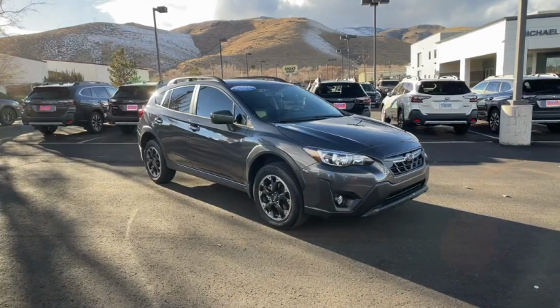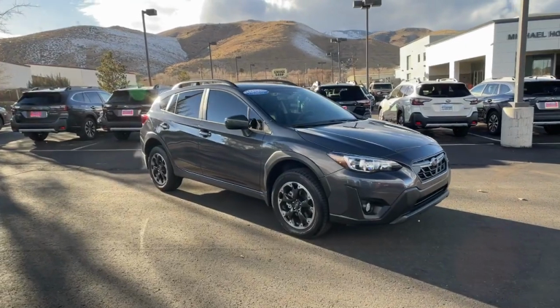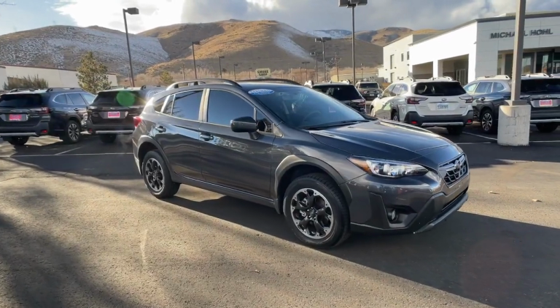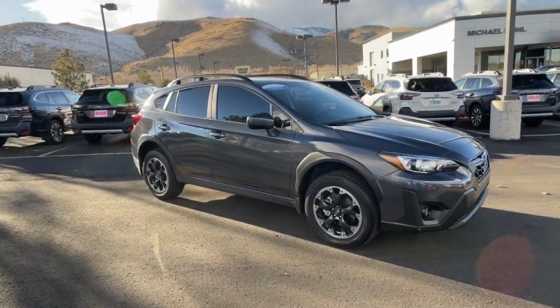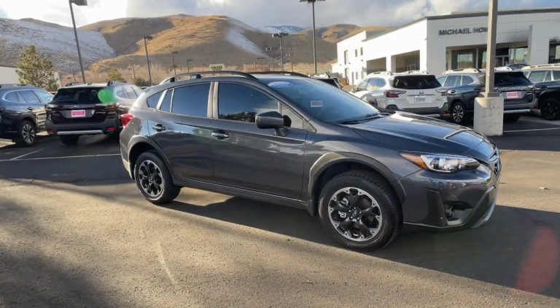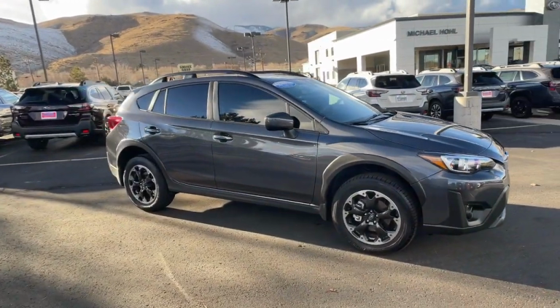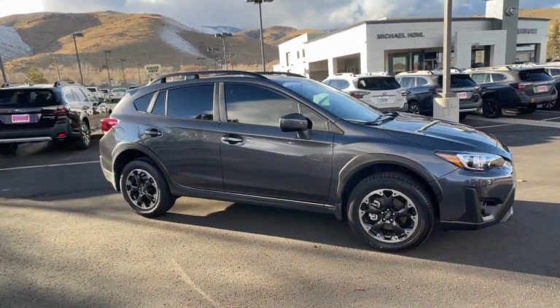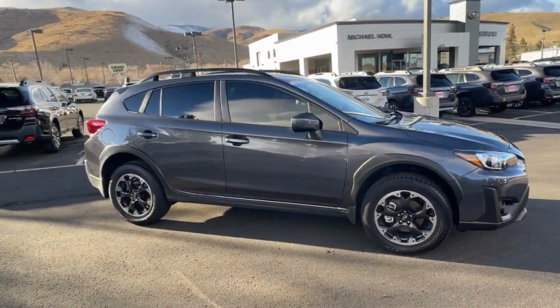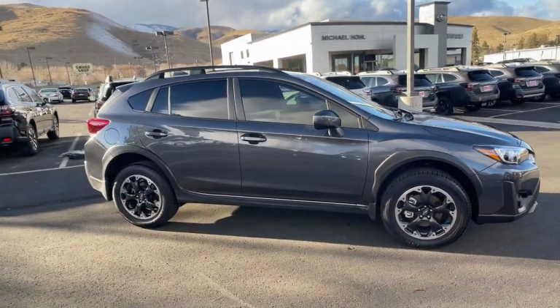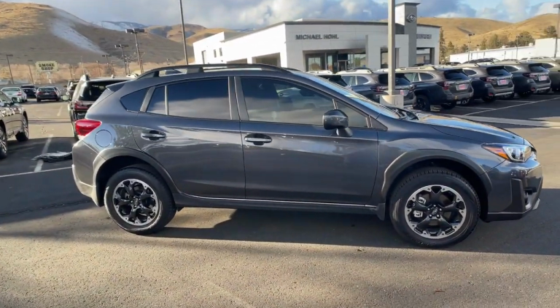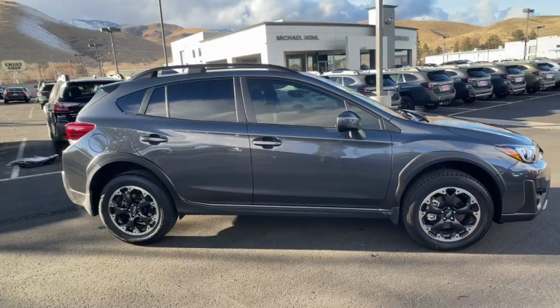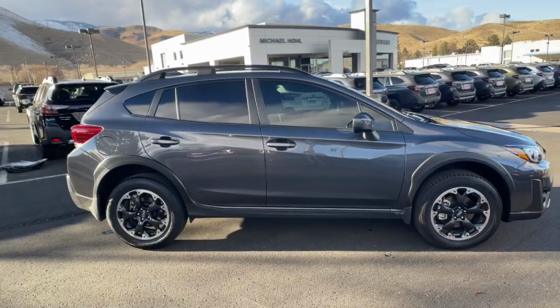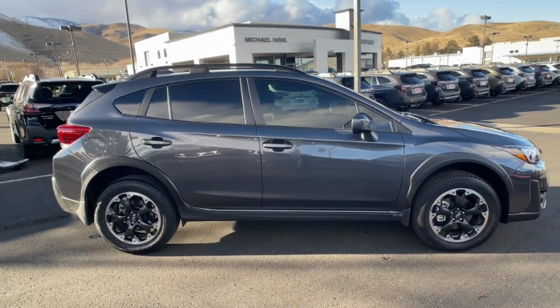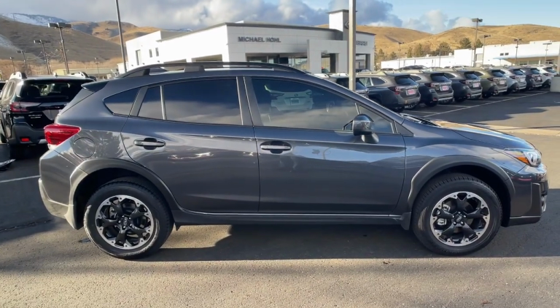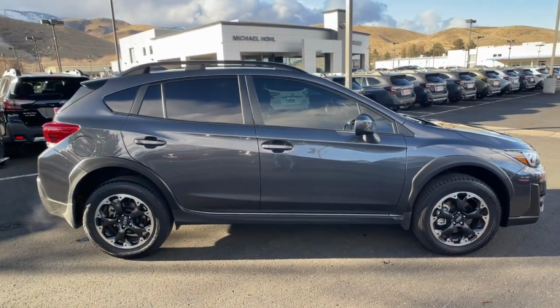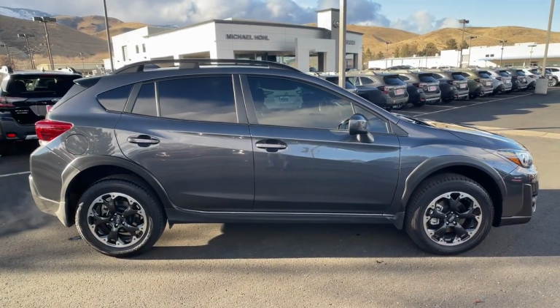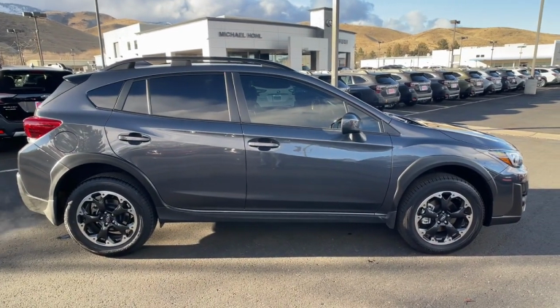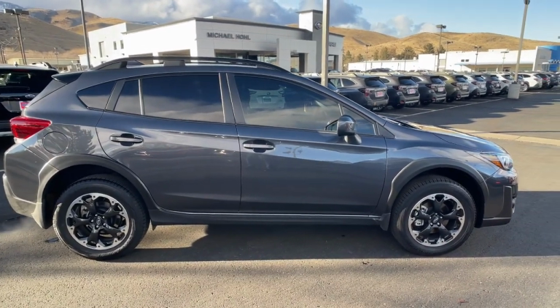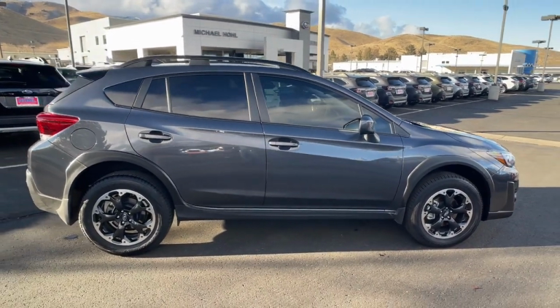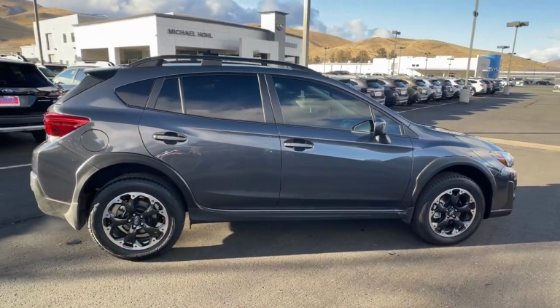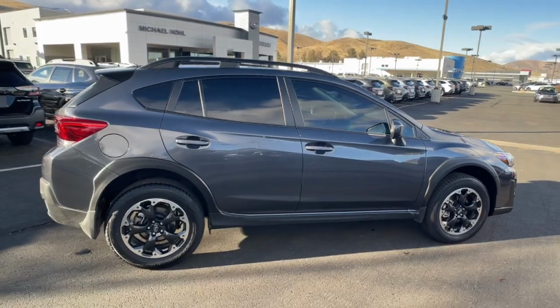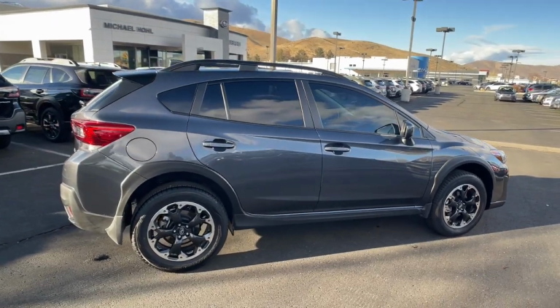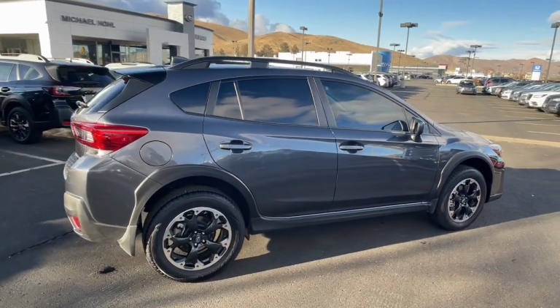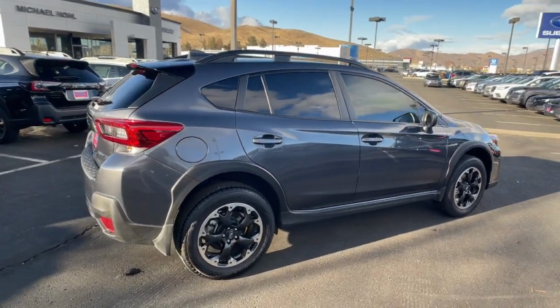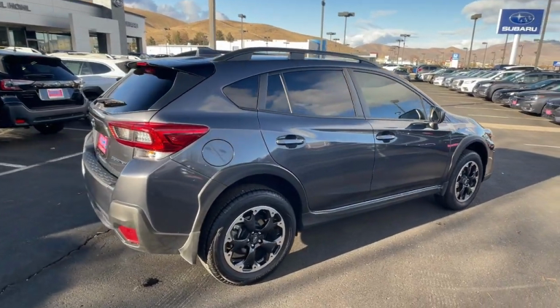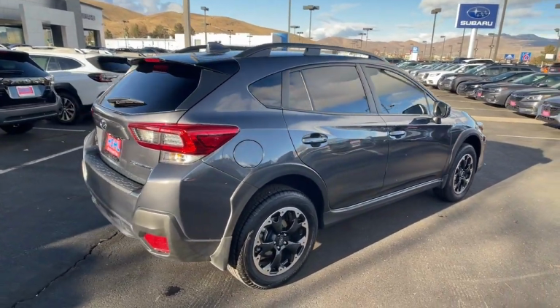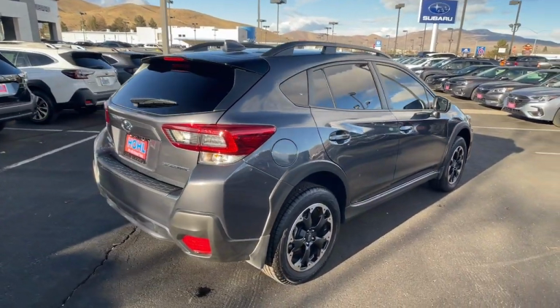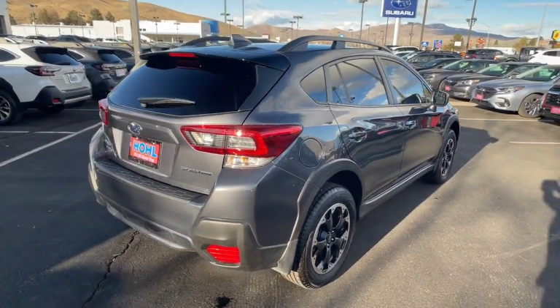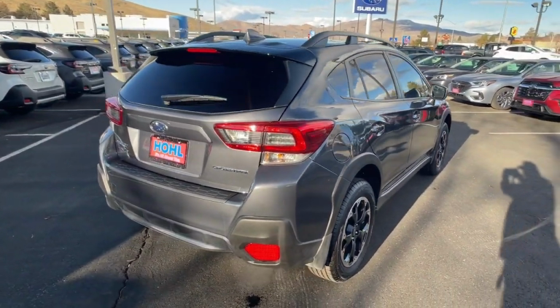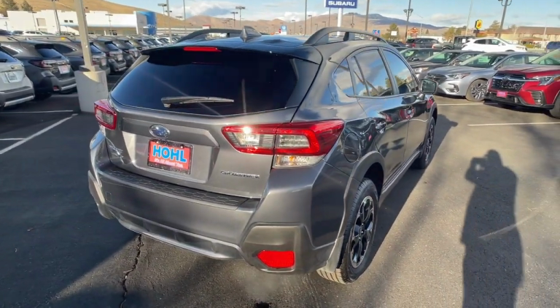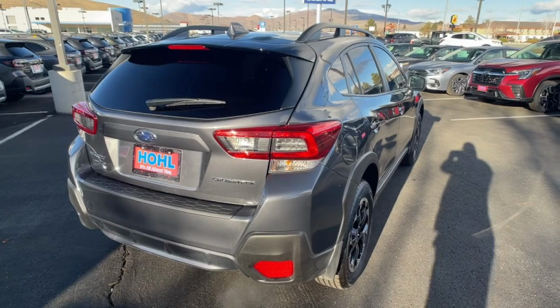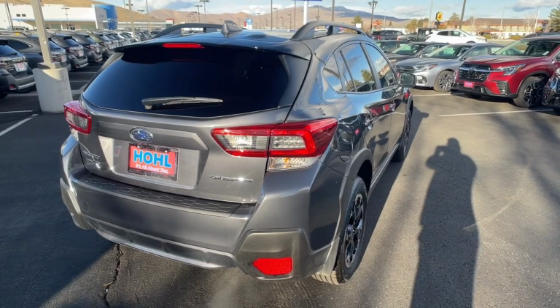Go home happy with the 2021 Subaru Crosstrek. With less than 5,000 miles on the odometer, this vehicle provides excellent value. This affordable, fuel-efficient Crosstrek gives you all the features you need to keep up with your busy lifestyle.